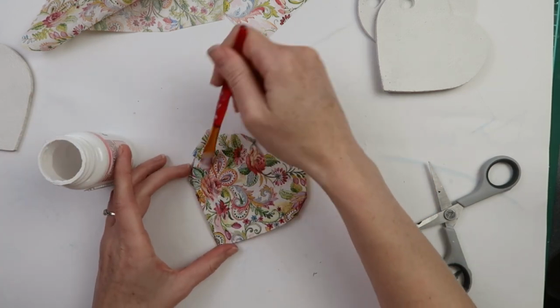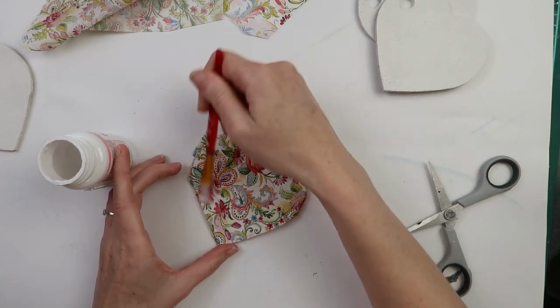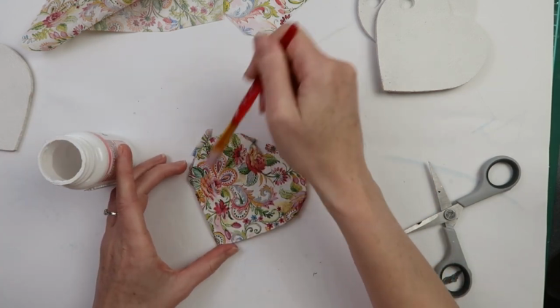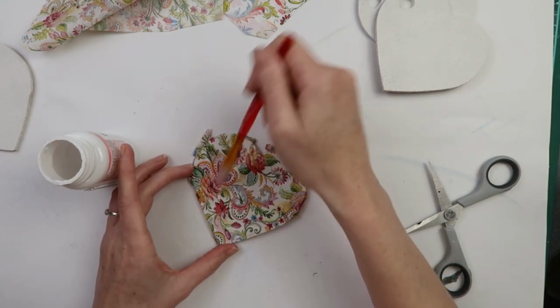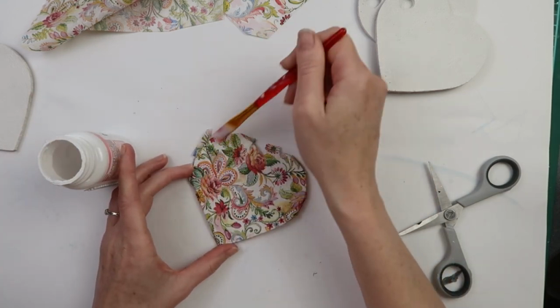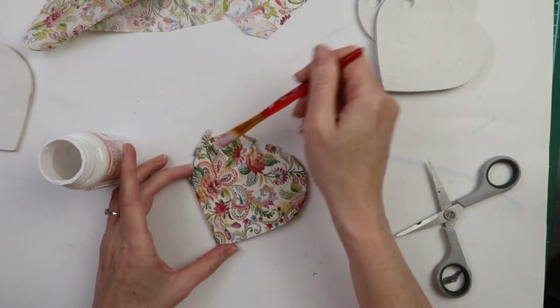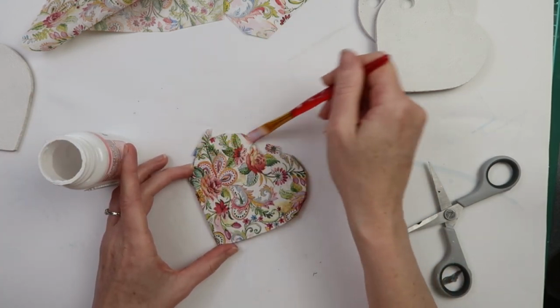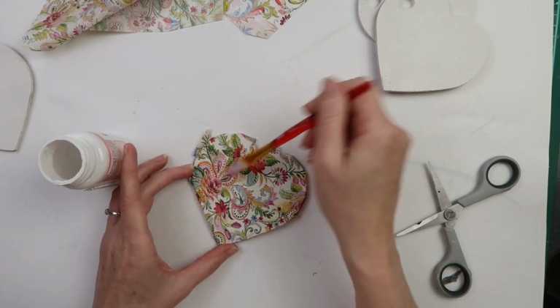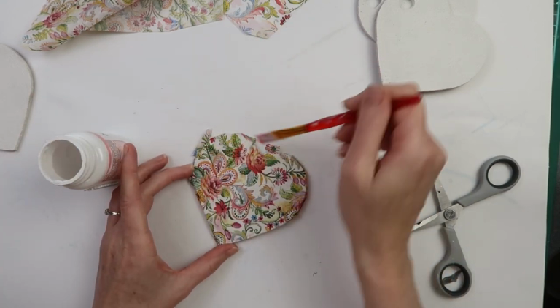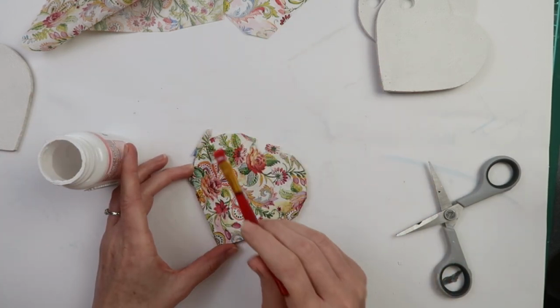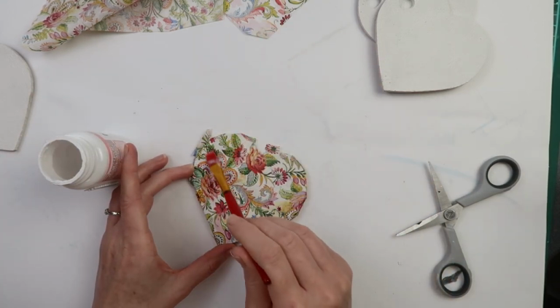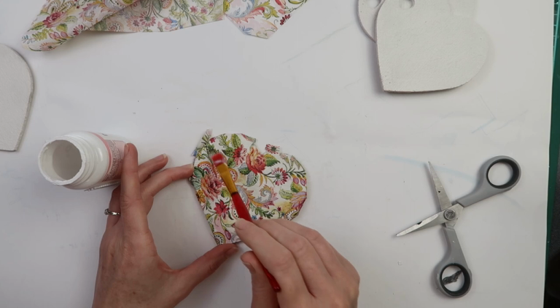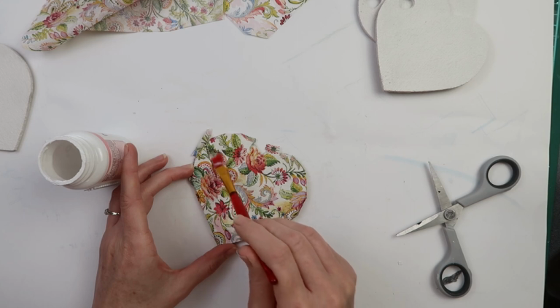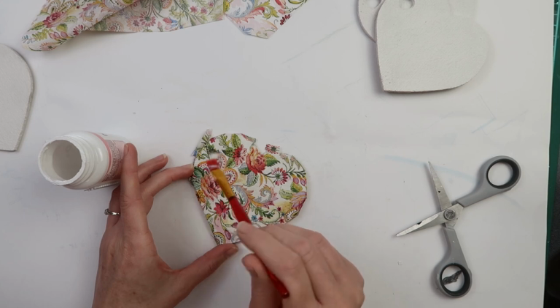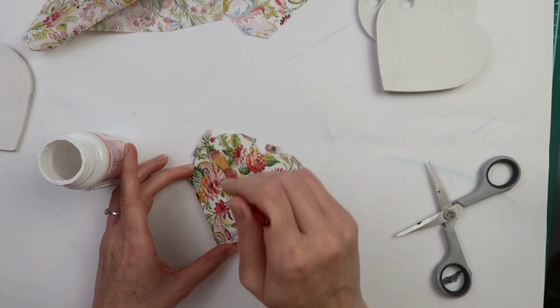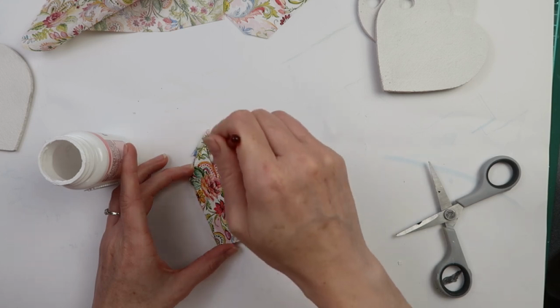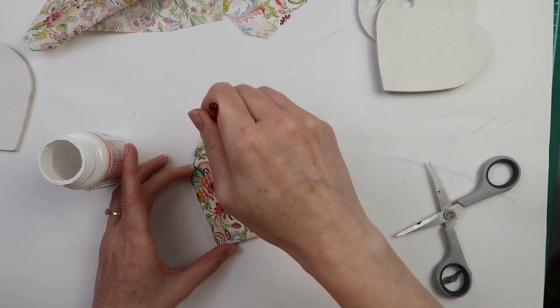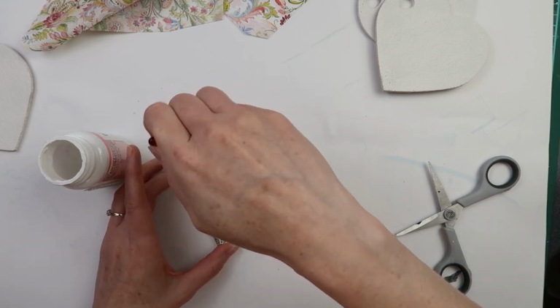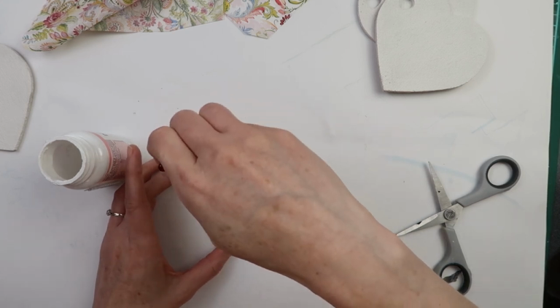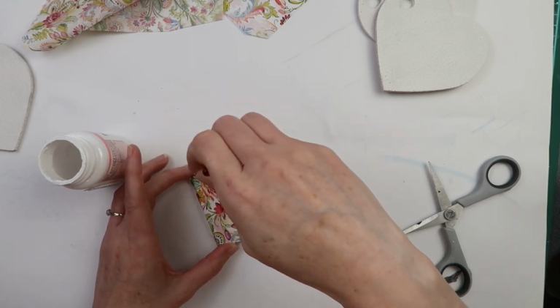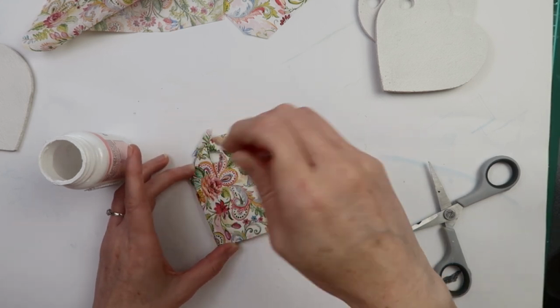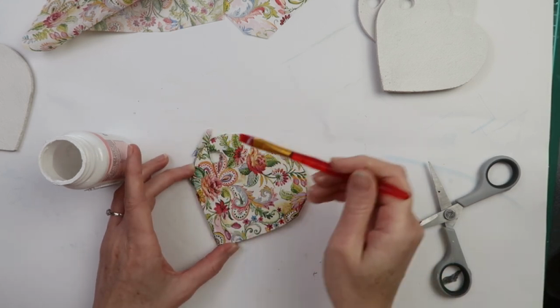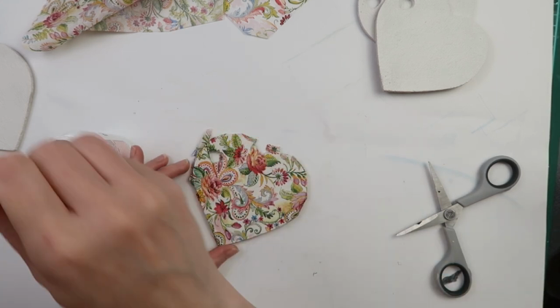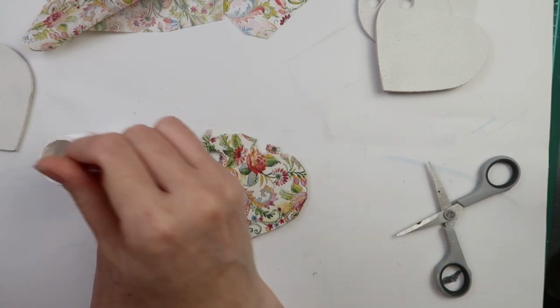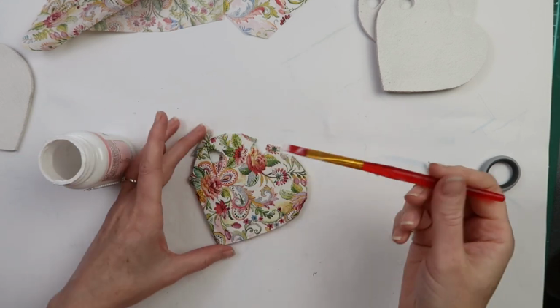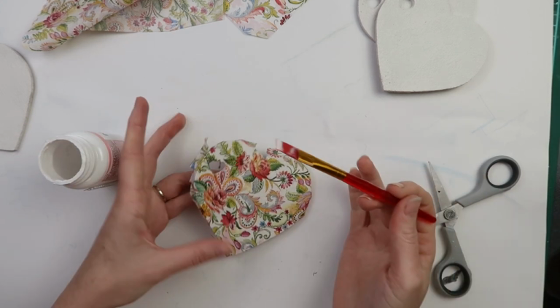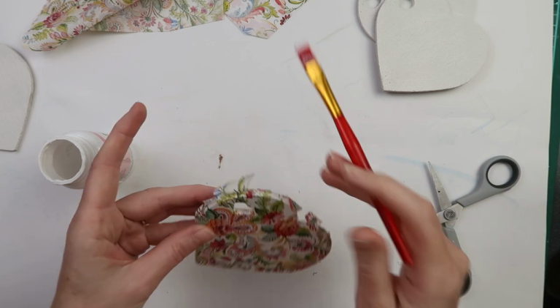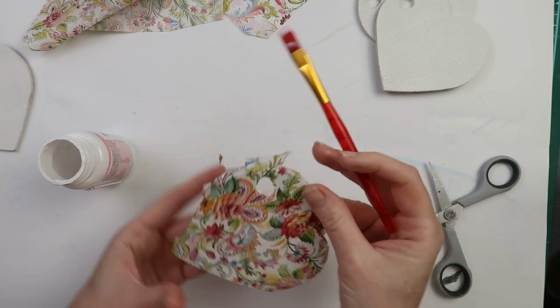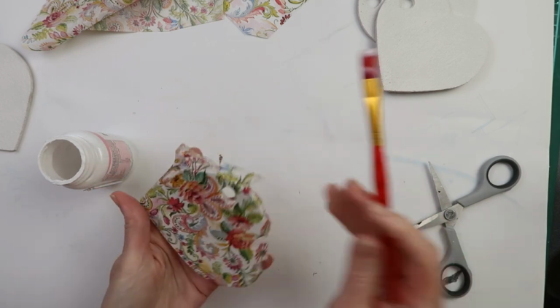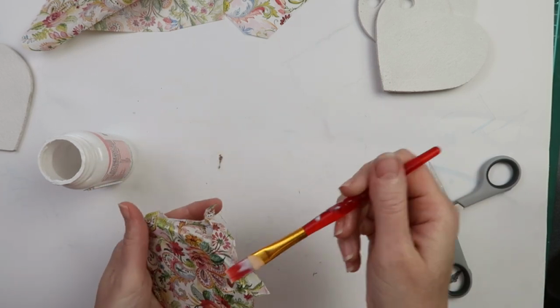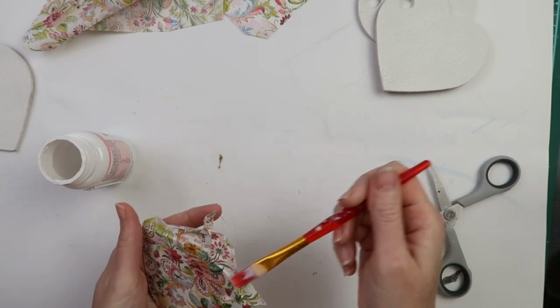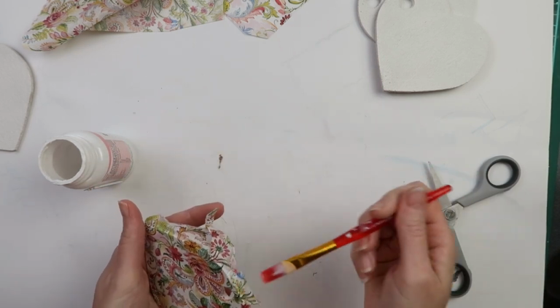Then I apply a coat of decoupage glue on top of the napkin. I saturate the hole in the coaster so that the napkin tears and reveals the little heart shape.